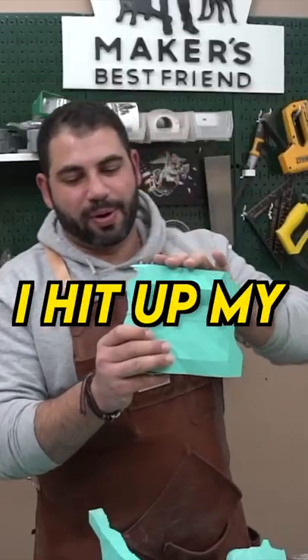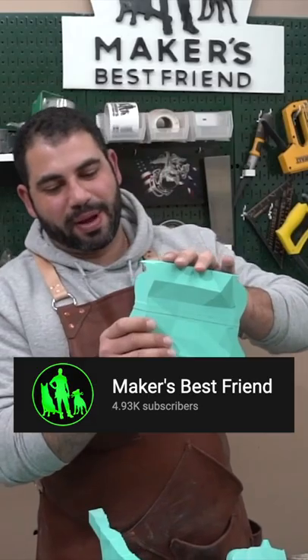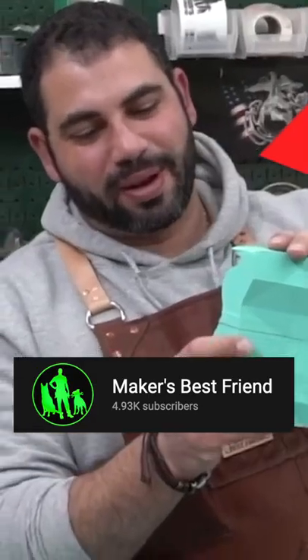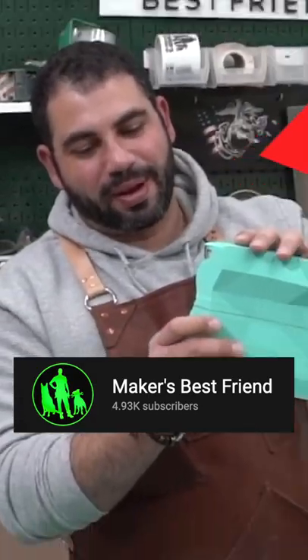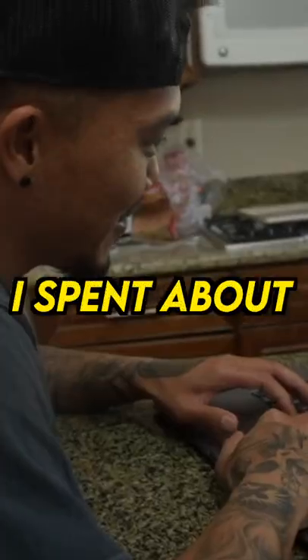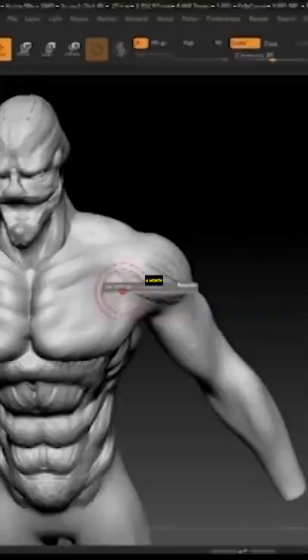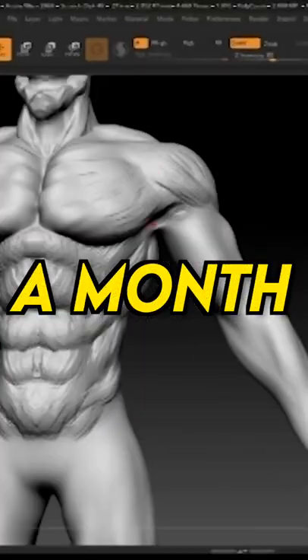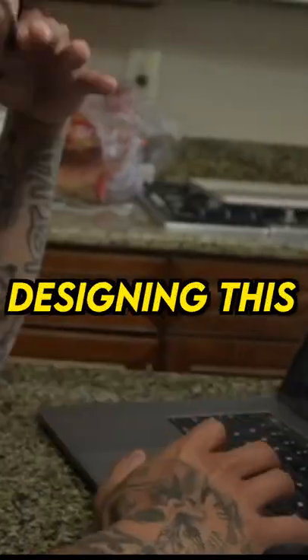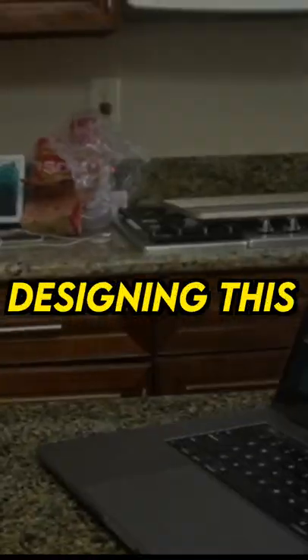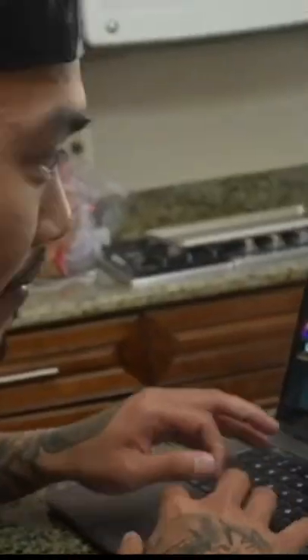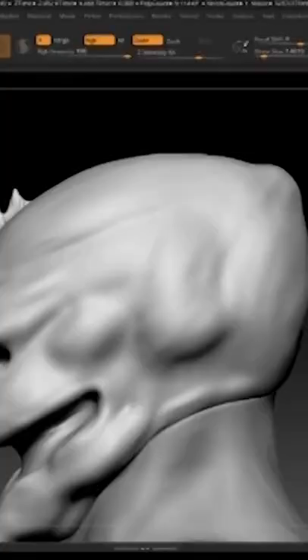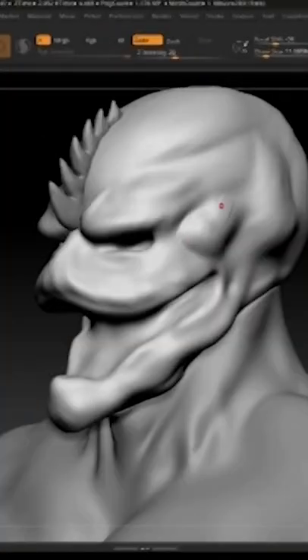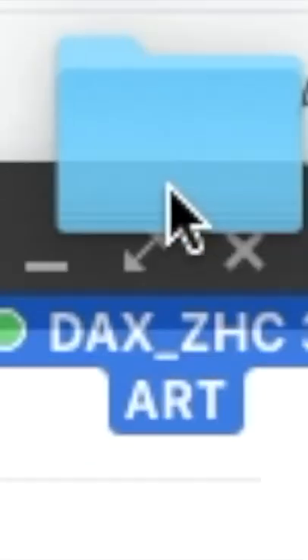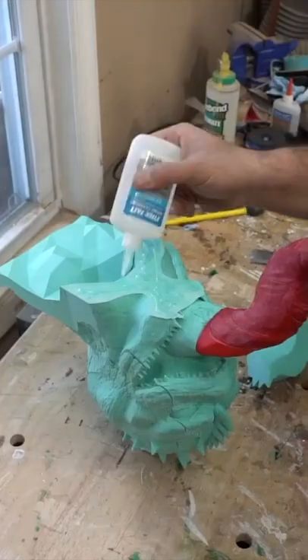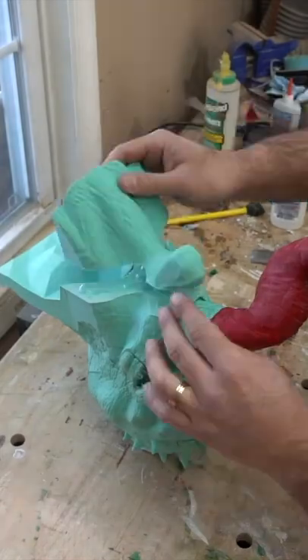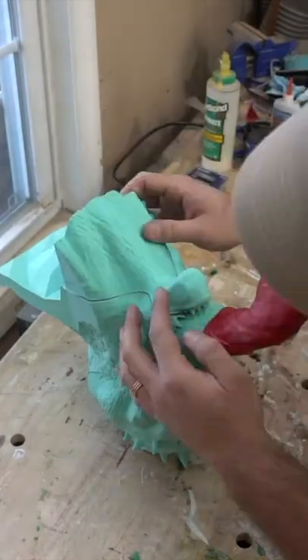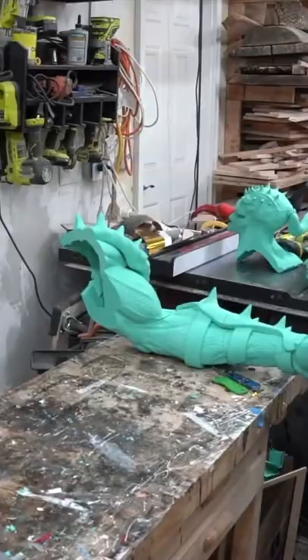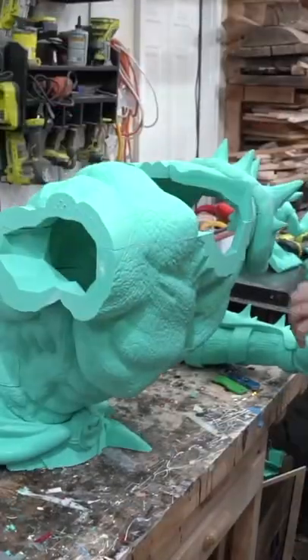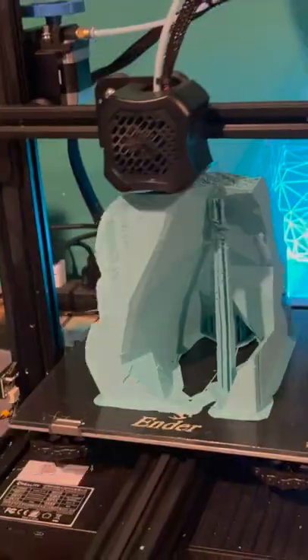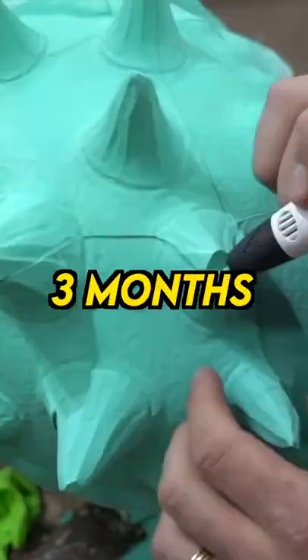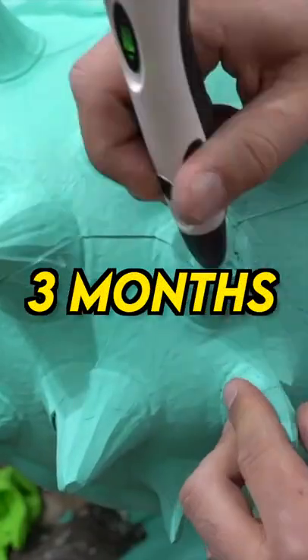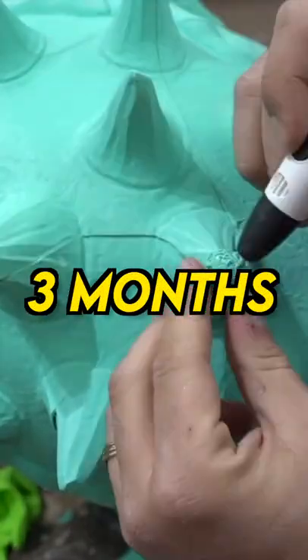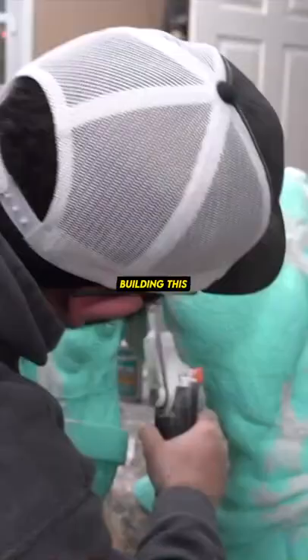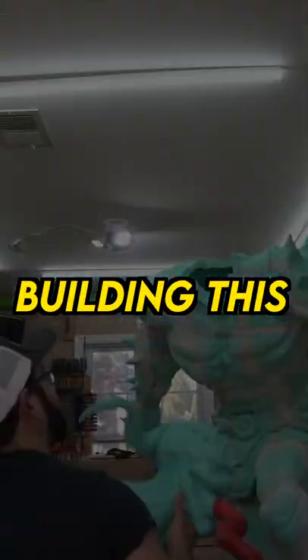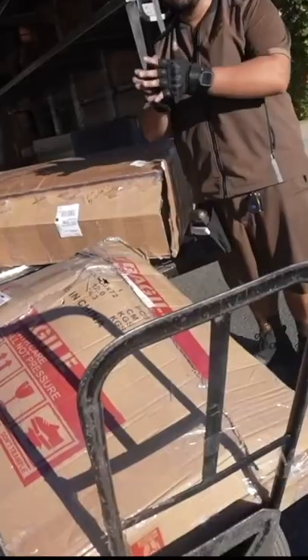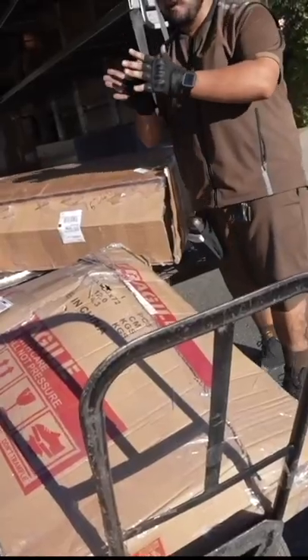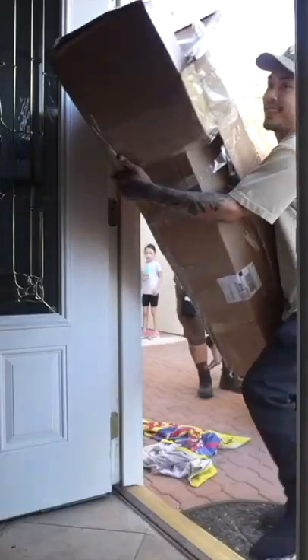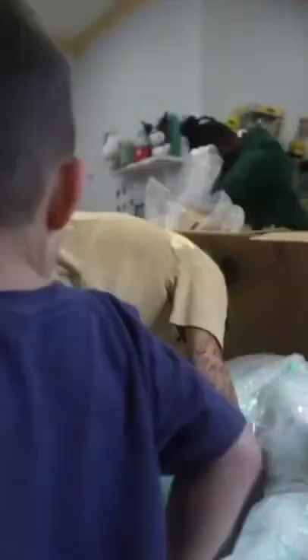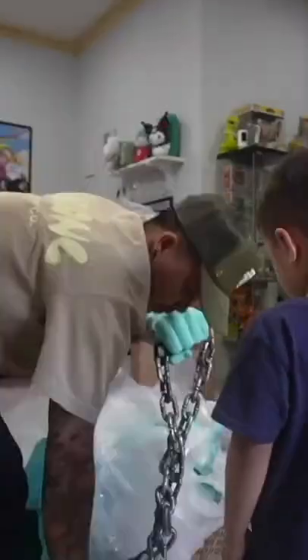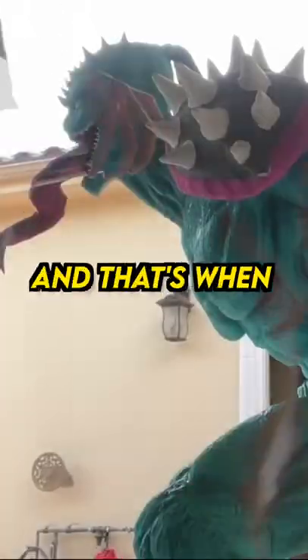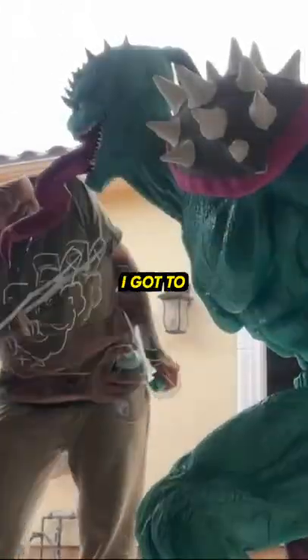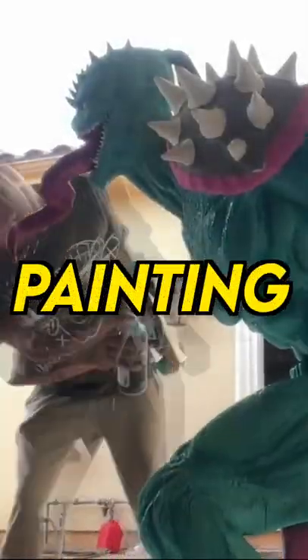I hit up my friend George to help me make this. I spent about a month designing this thing on the computer. Then once I was done, I sent it off to George who spent about three months building this. Once it was all done, he shipped it off to me and that's when I got to painting.